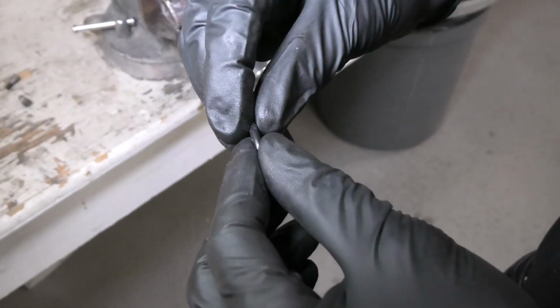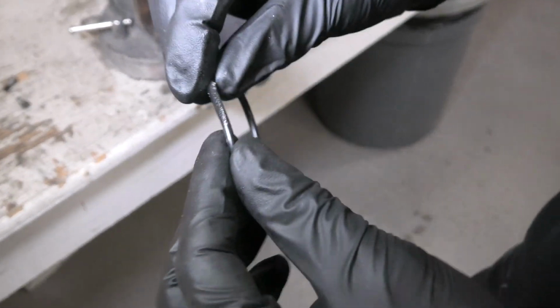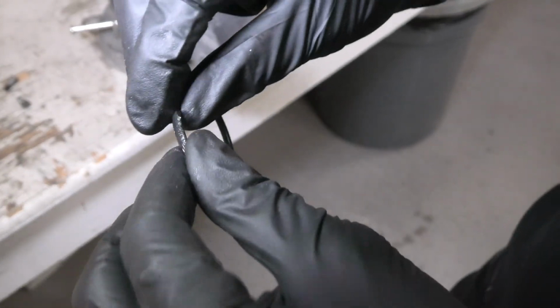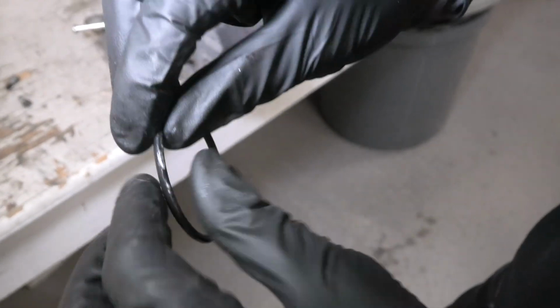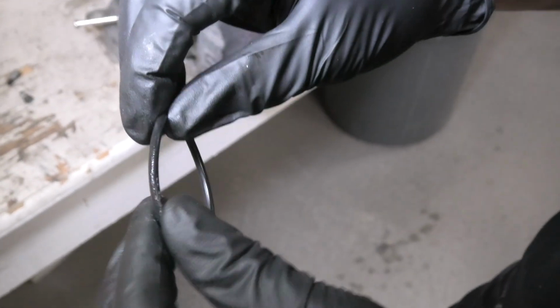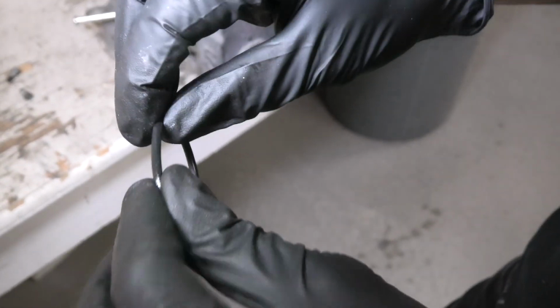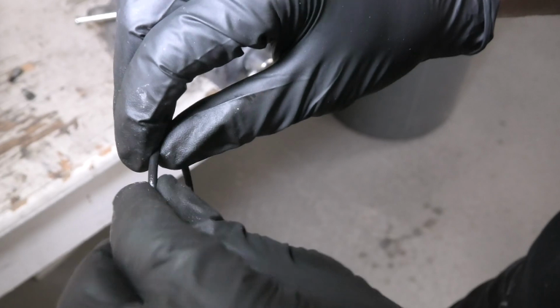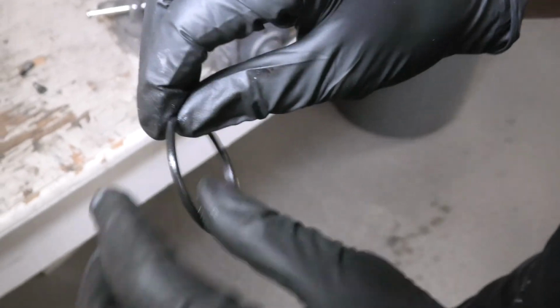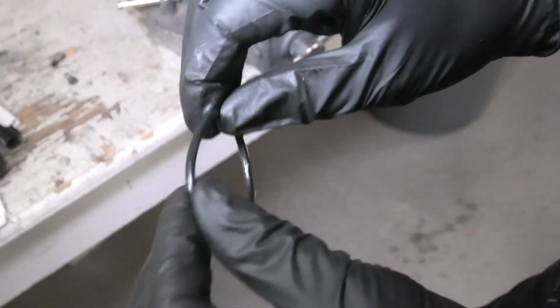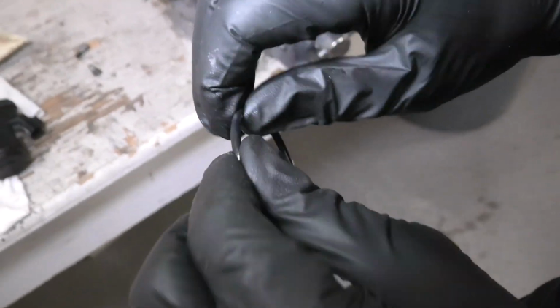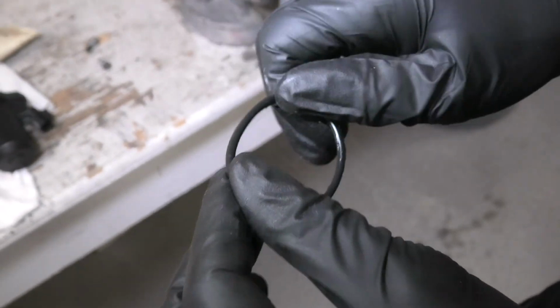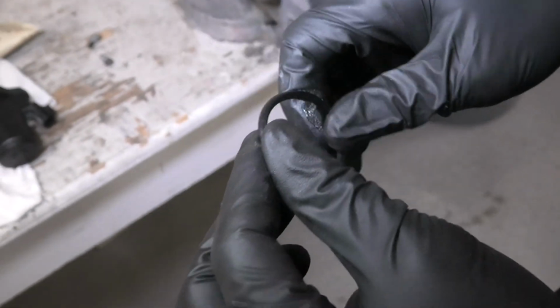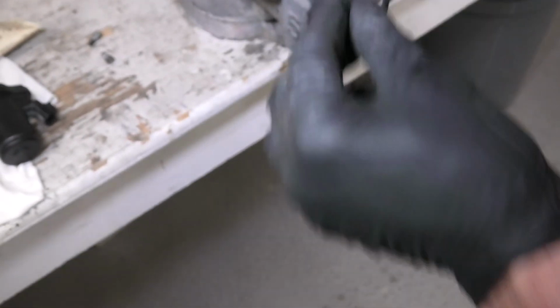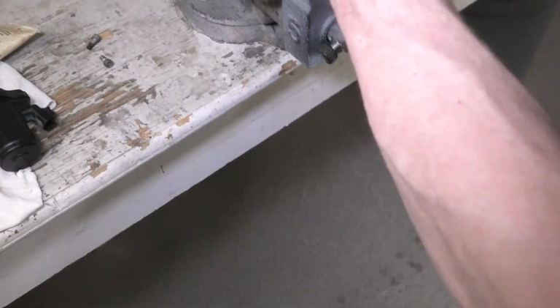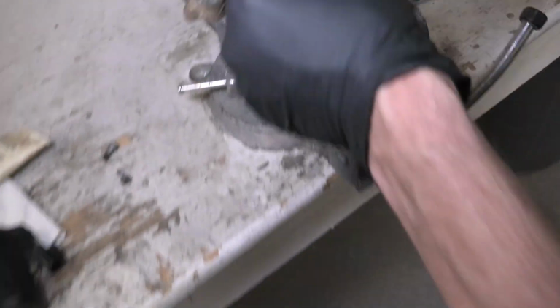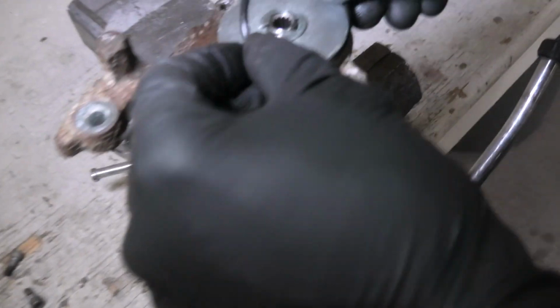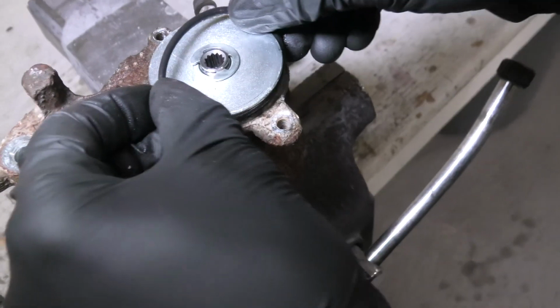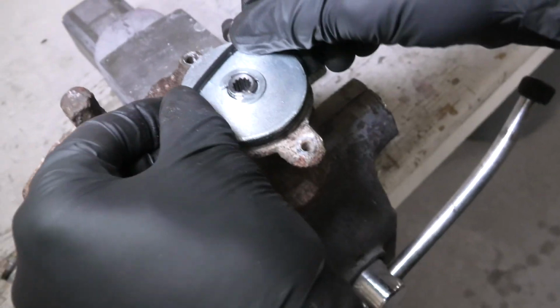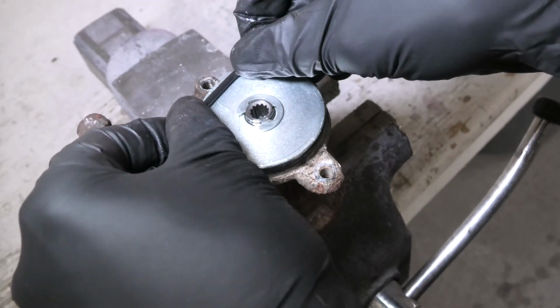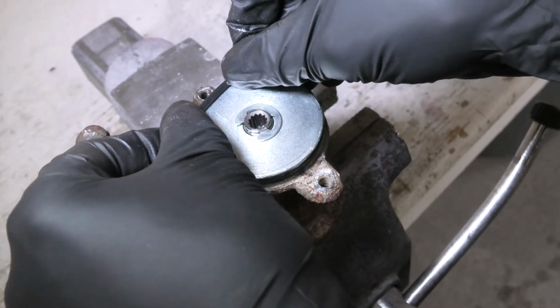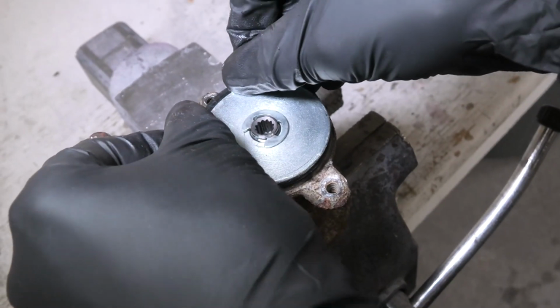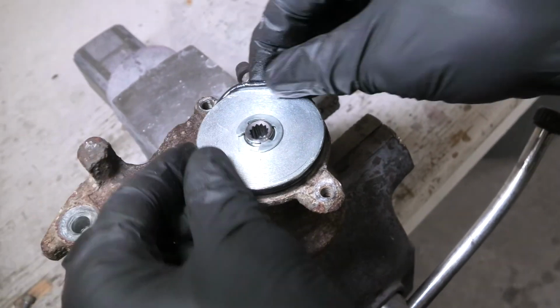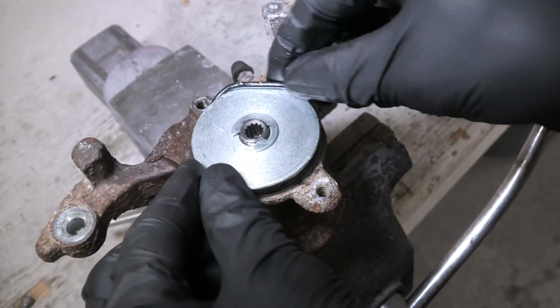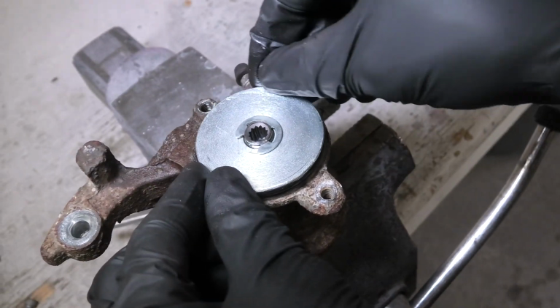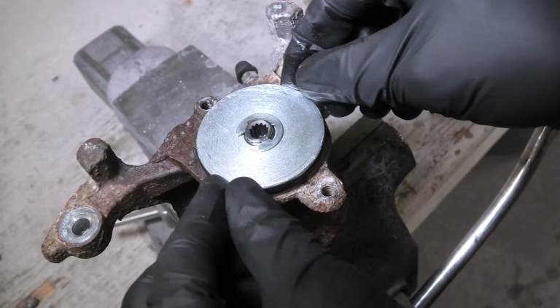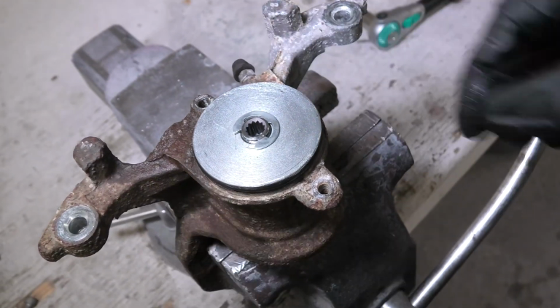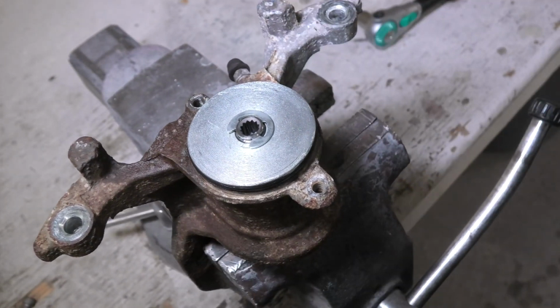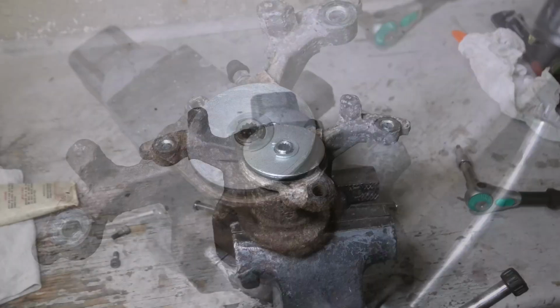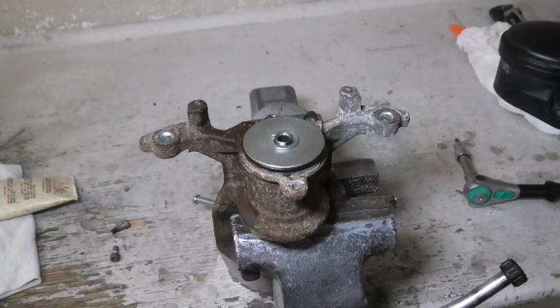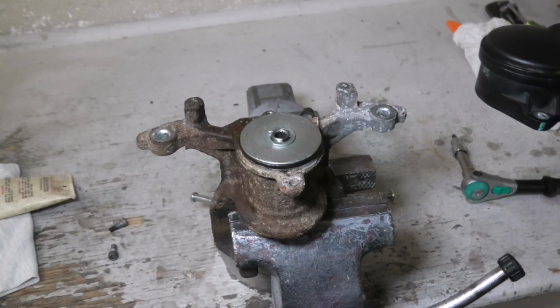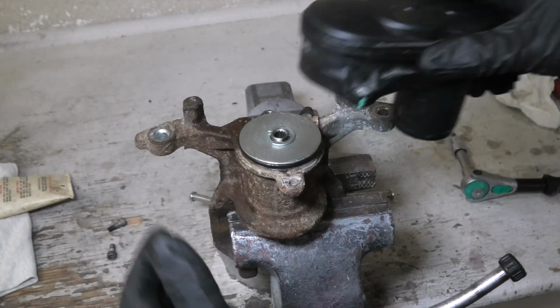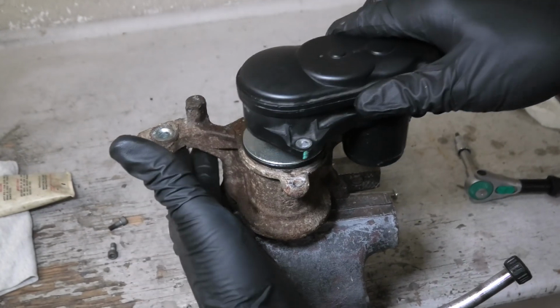Apply a small amount and install the new O-ring. Now you can install the new motor.